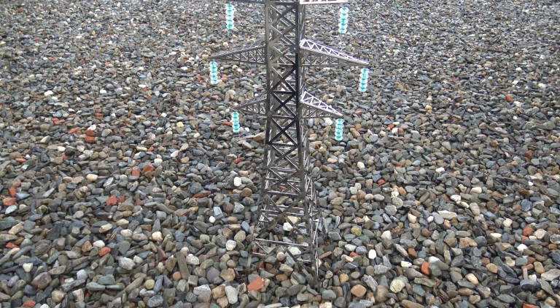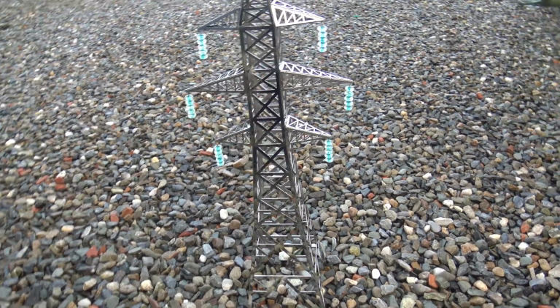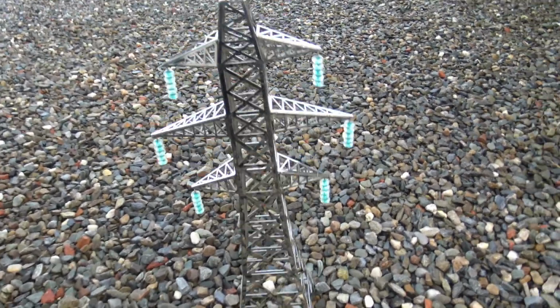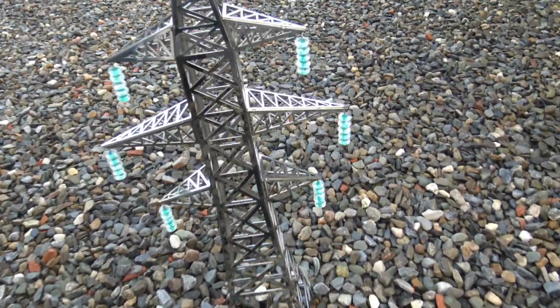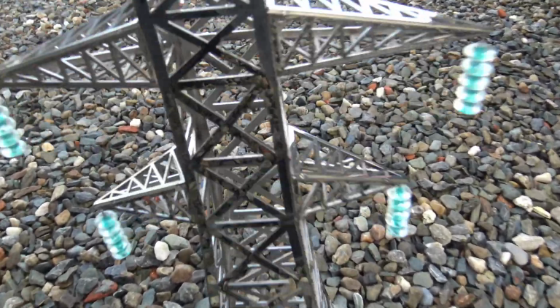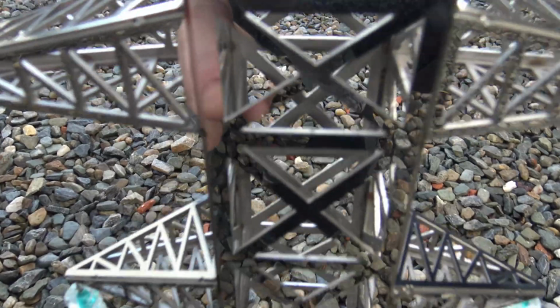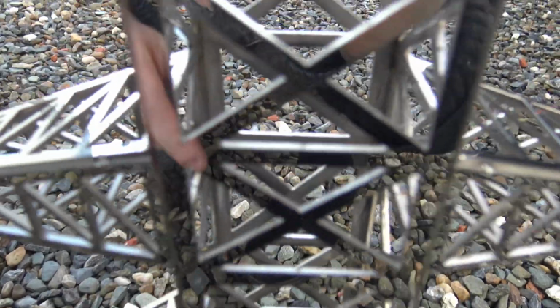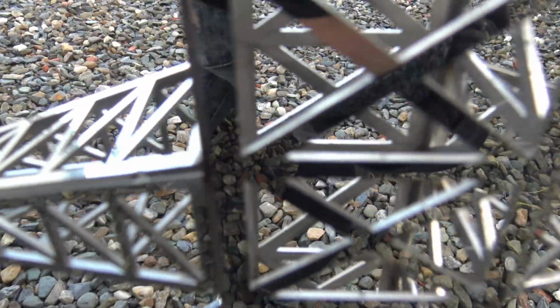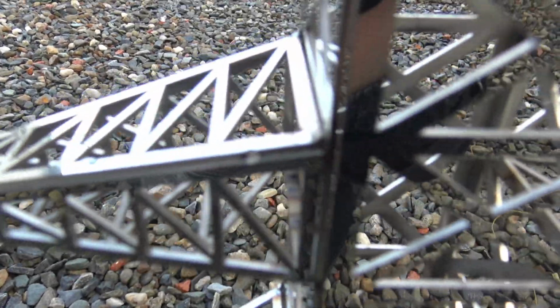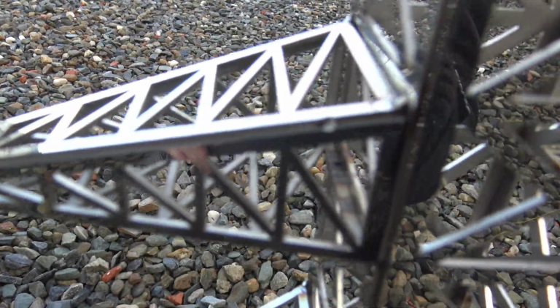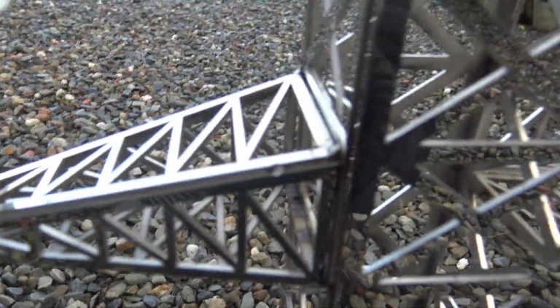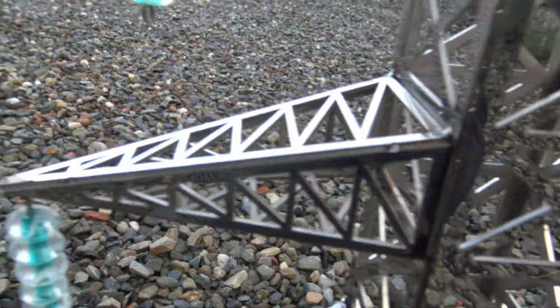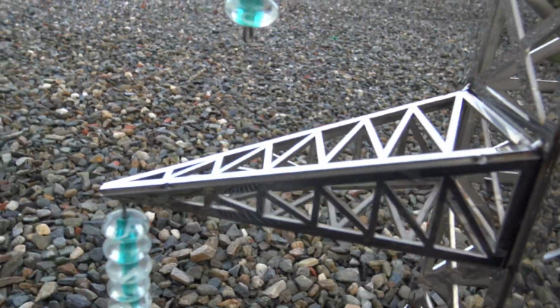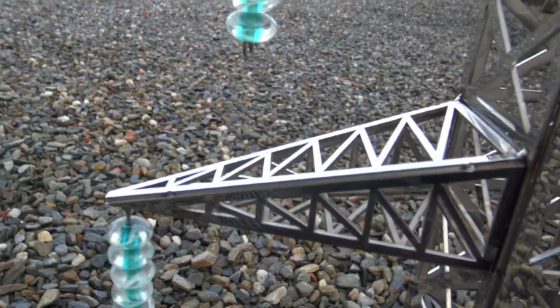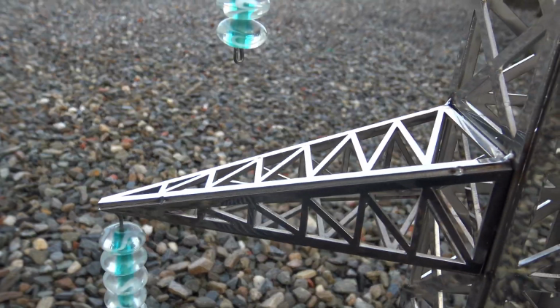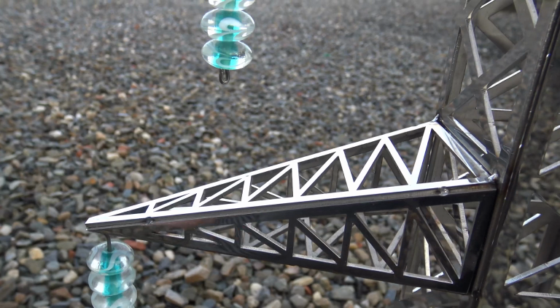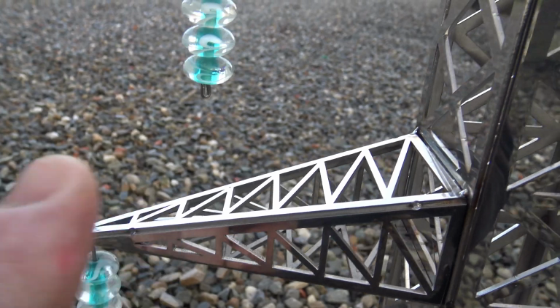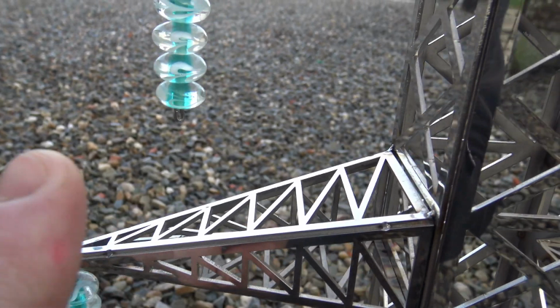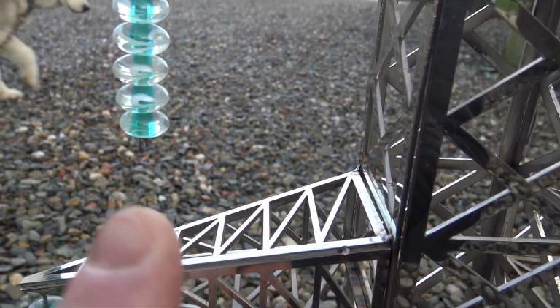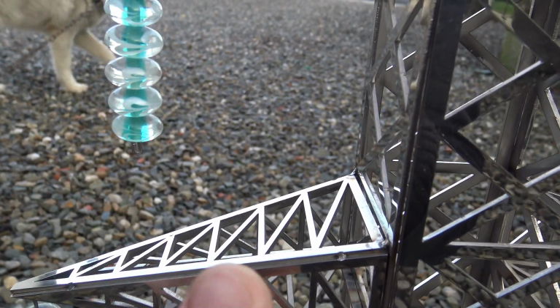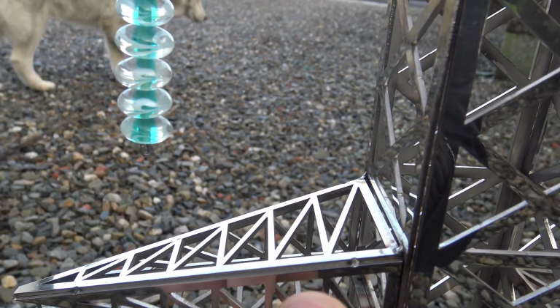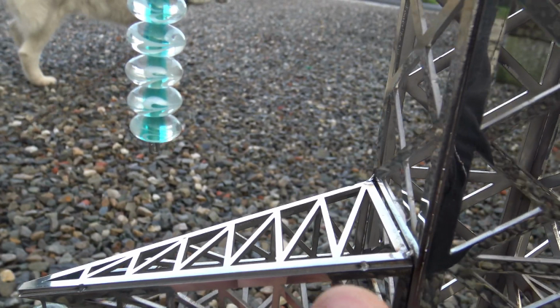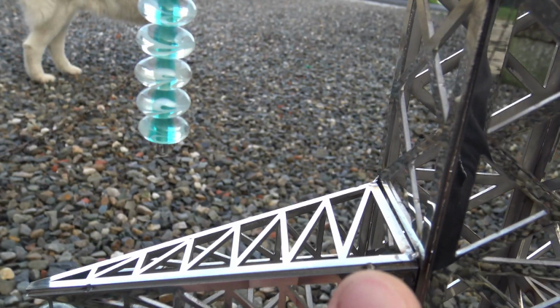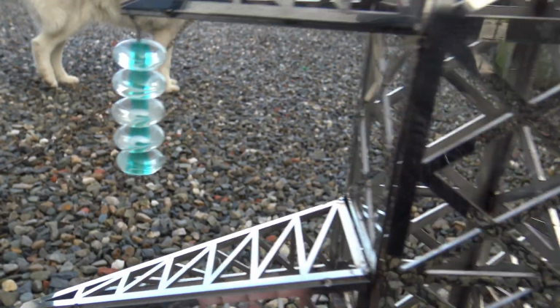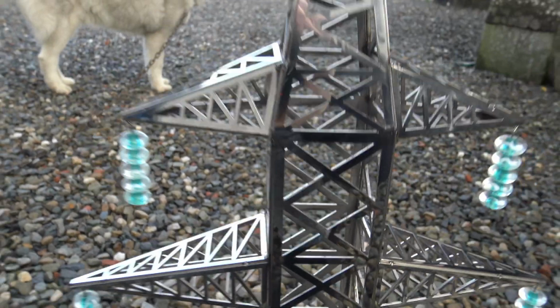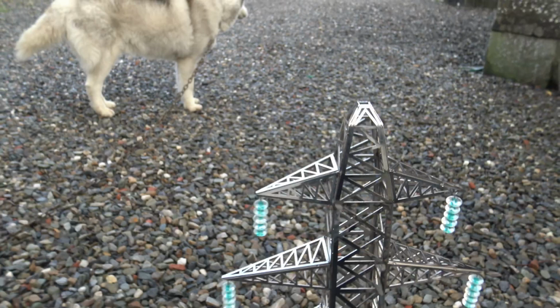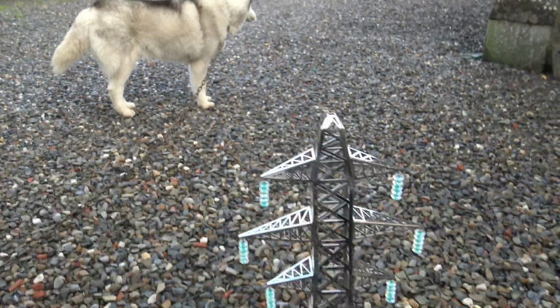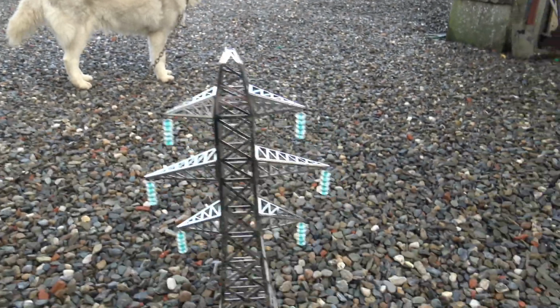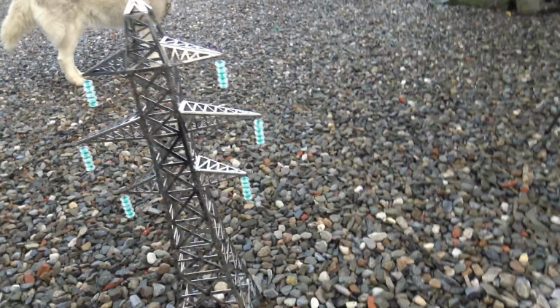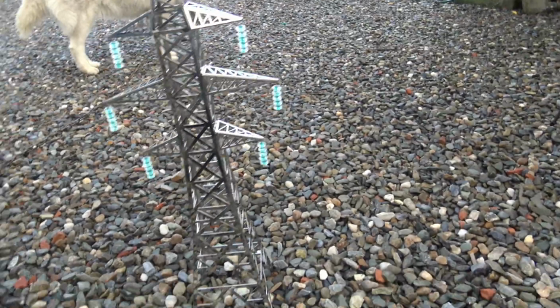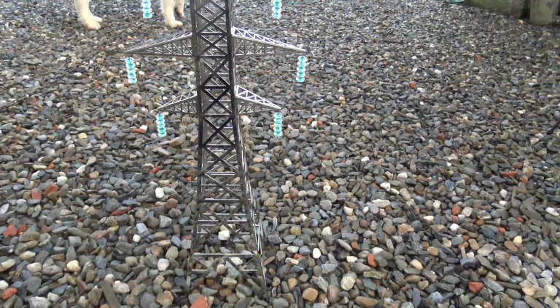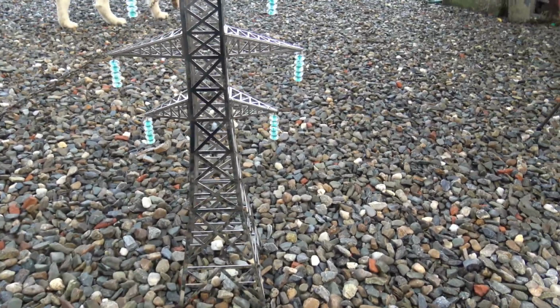I've TIG welded it all together. As you can see, you'll see the wee small TIG welds here at the corners. There's one here — if the camera focuses. There's one there. And it's a really nice piece.